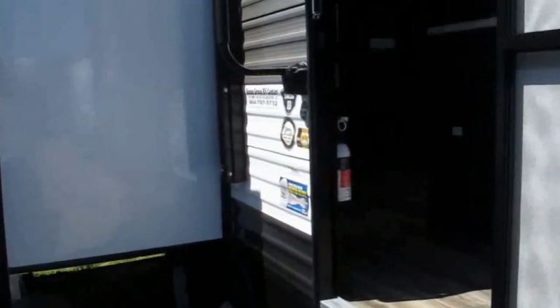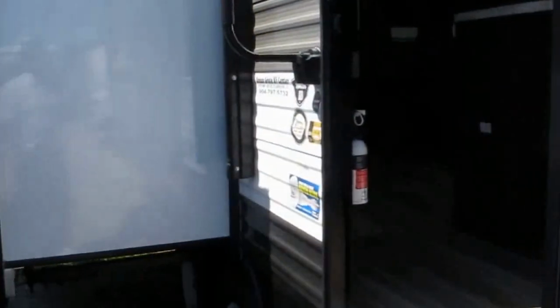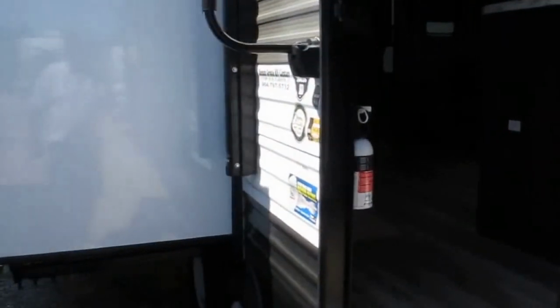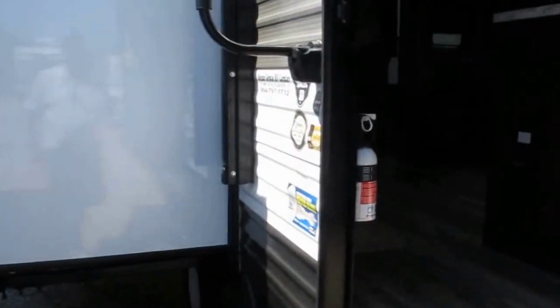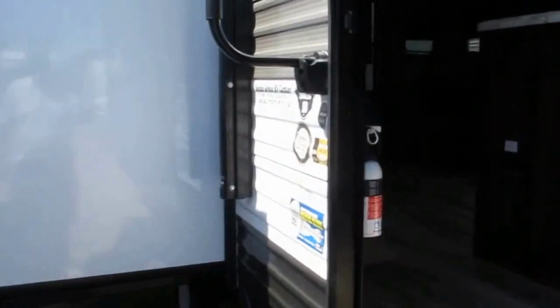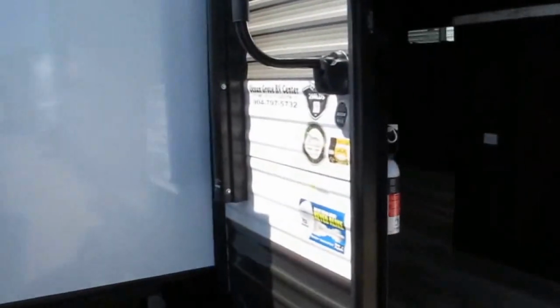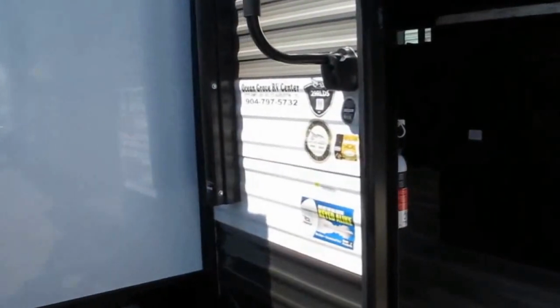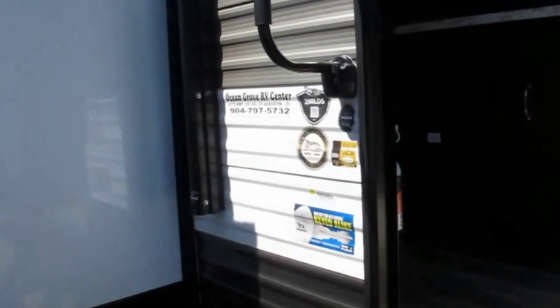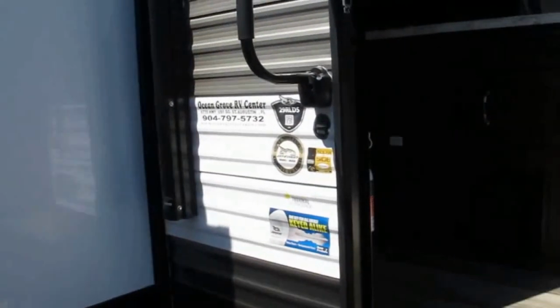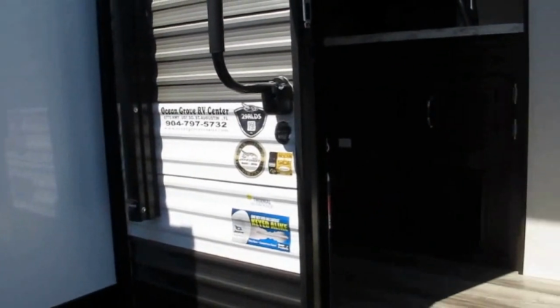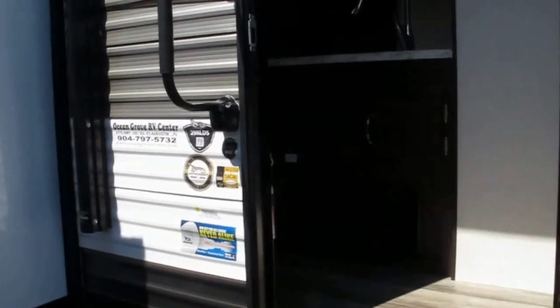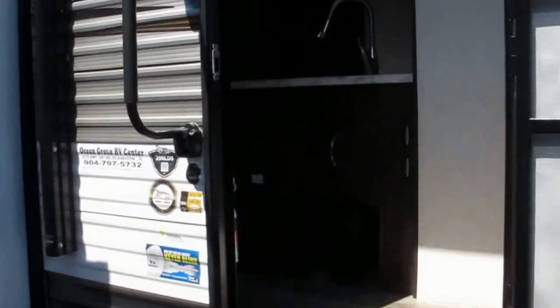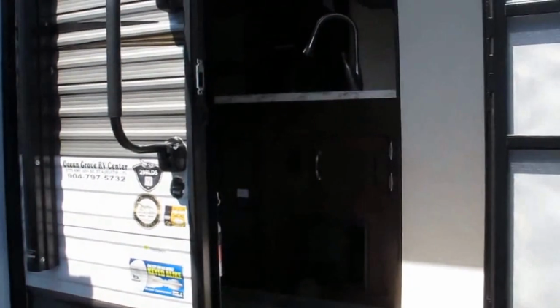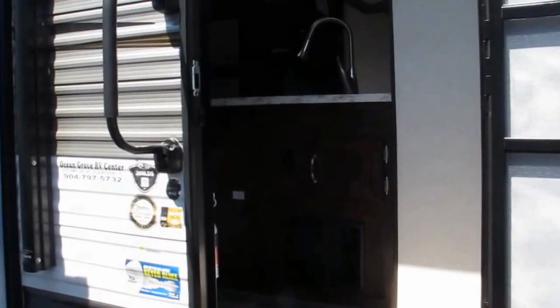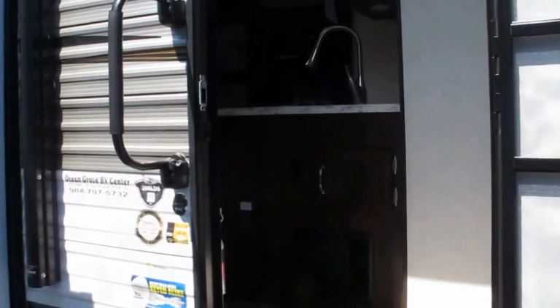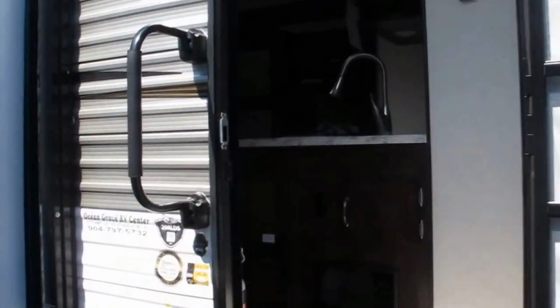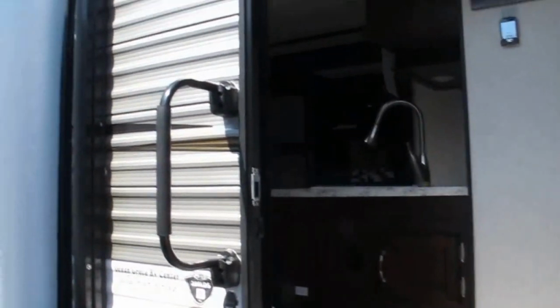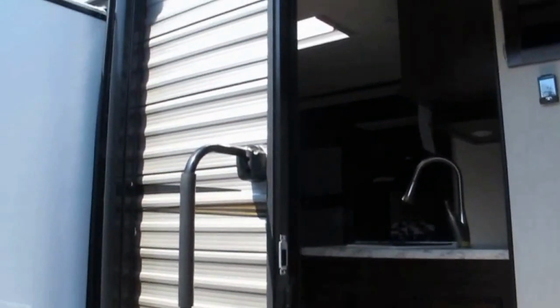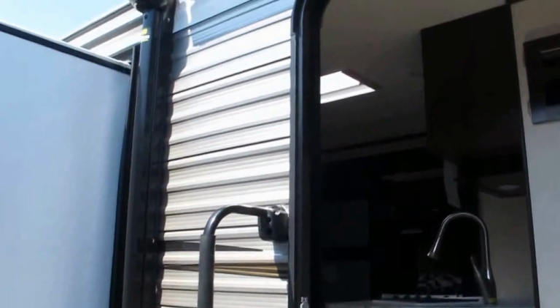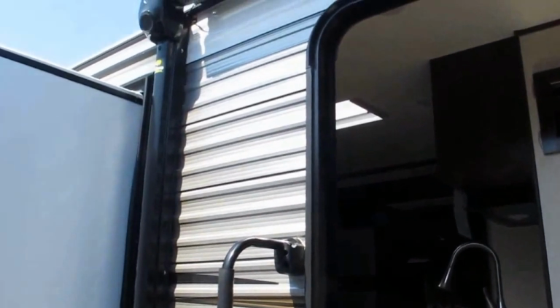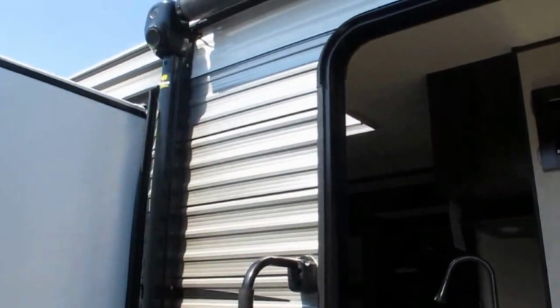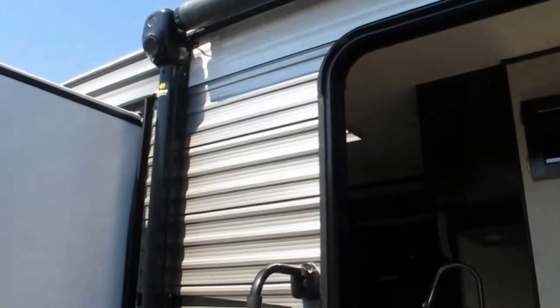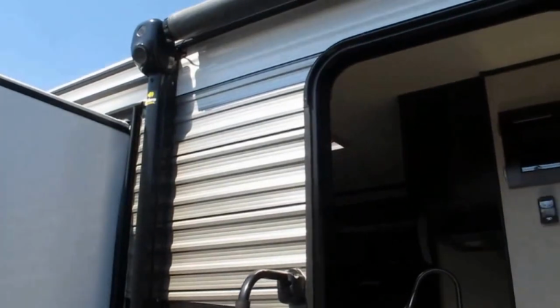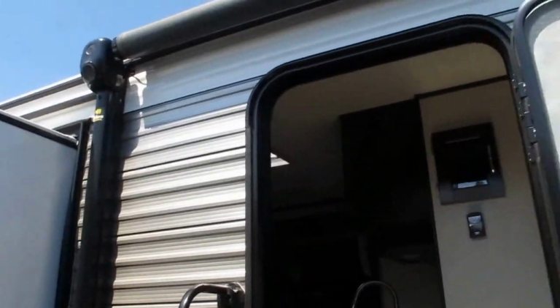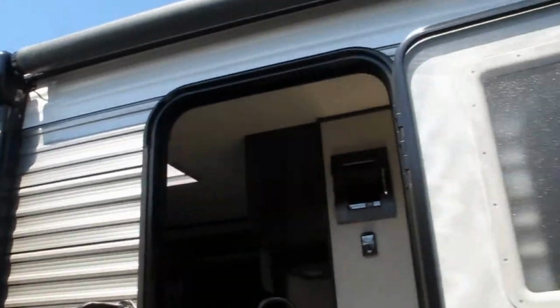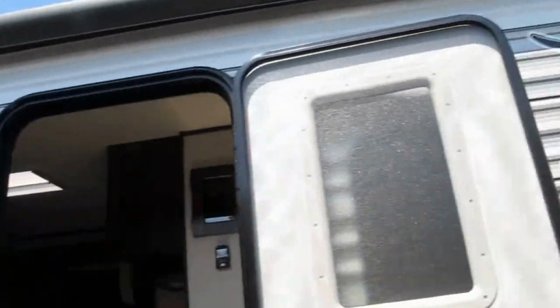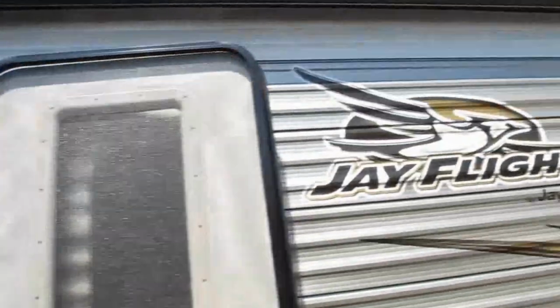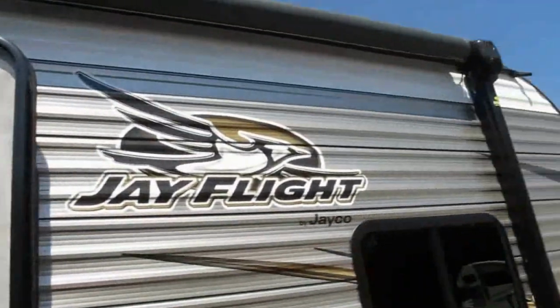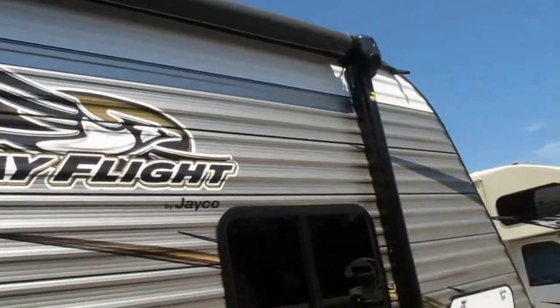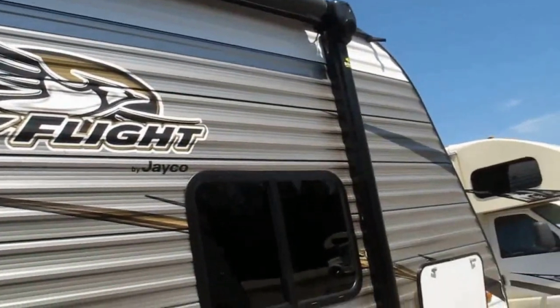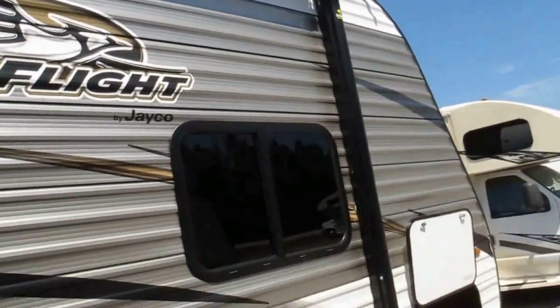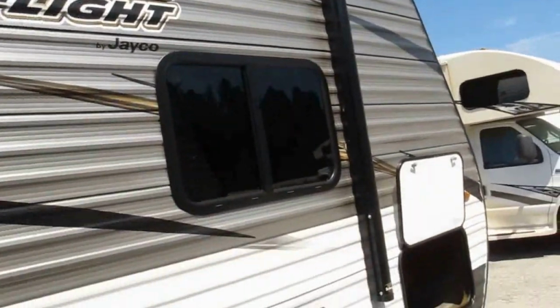One key fits all locks. The camper weighs in at 7,277 pounds. It comes with a remote control which allows you to do the slide outs, the awning, and the lighting with a simple push of a touchscreen.